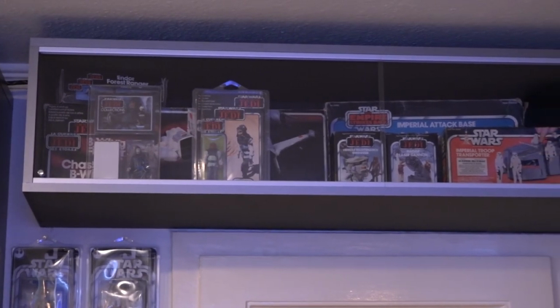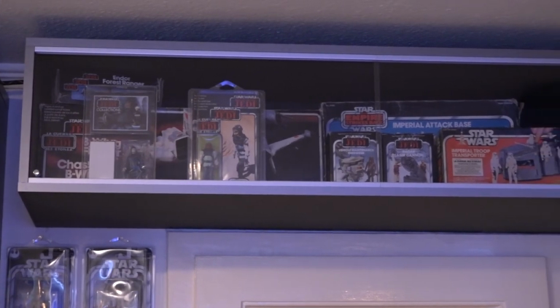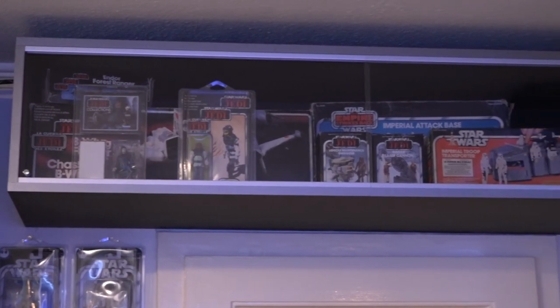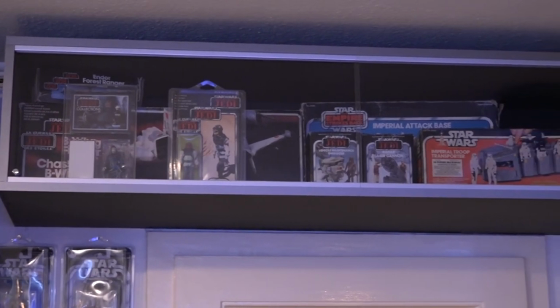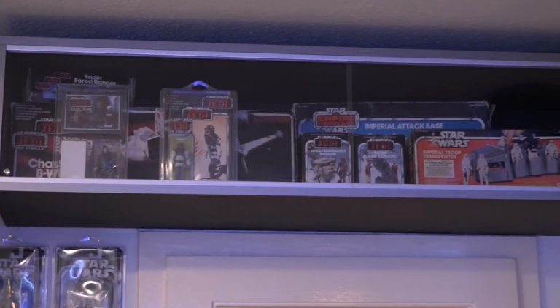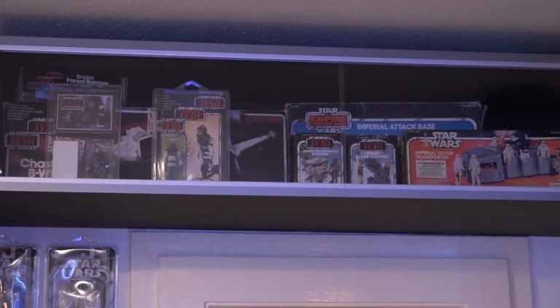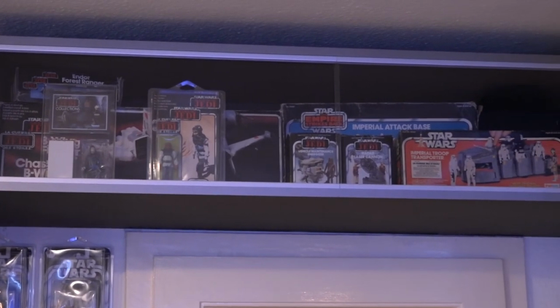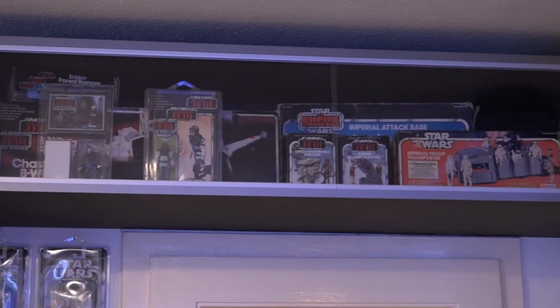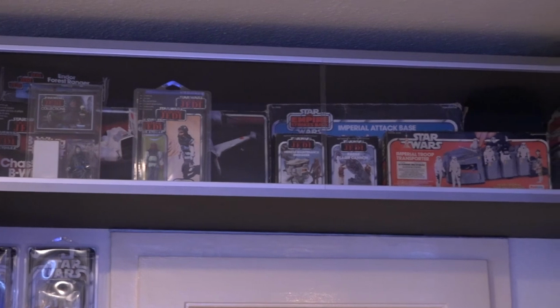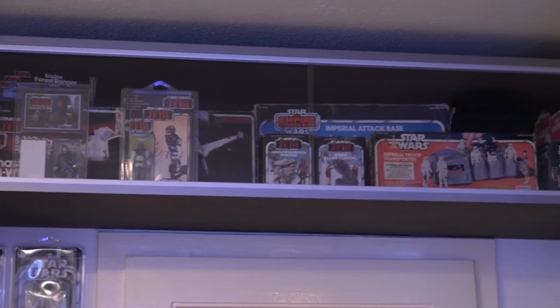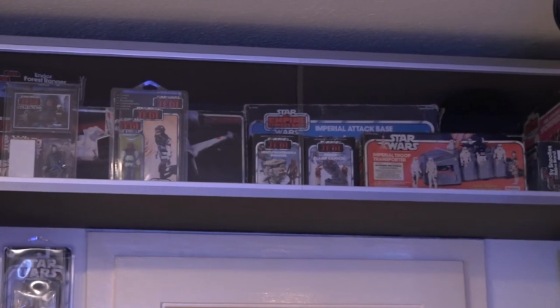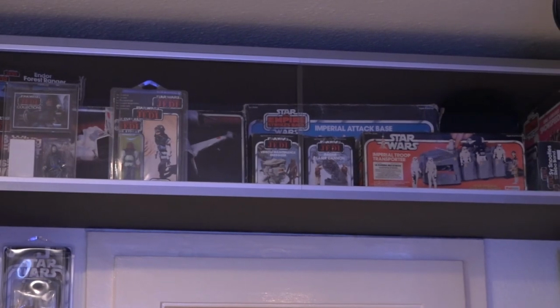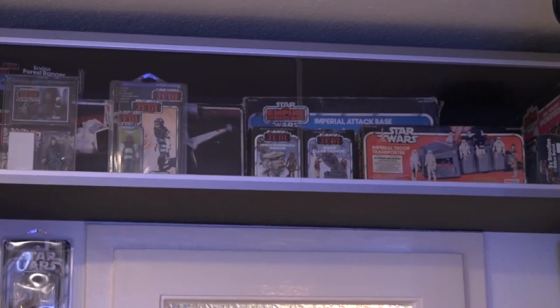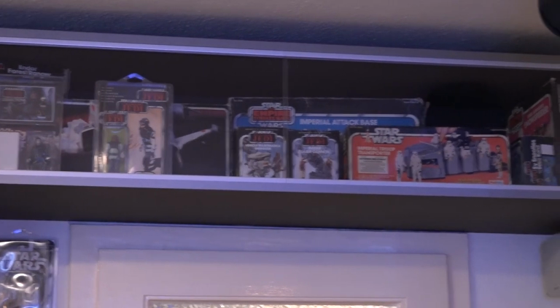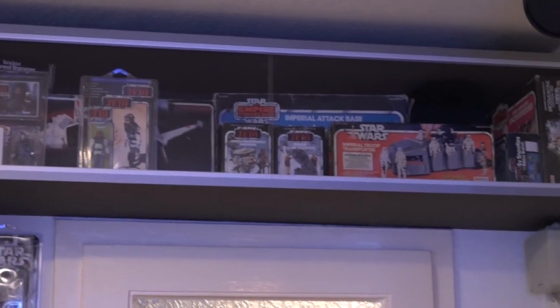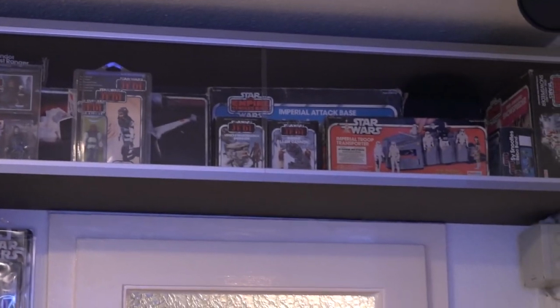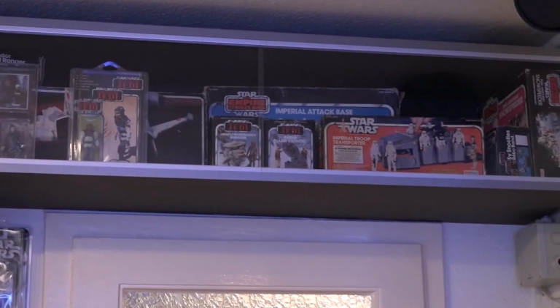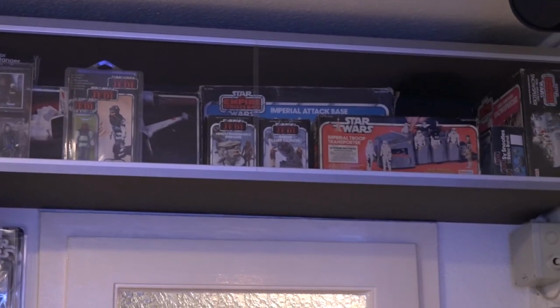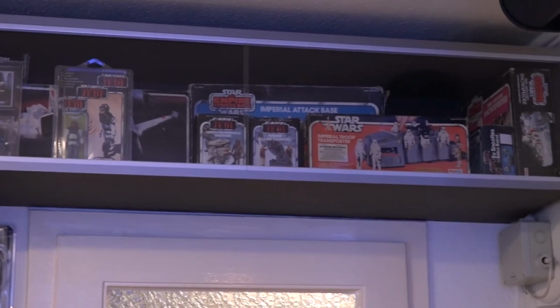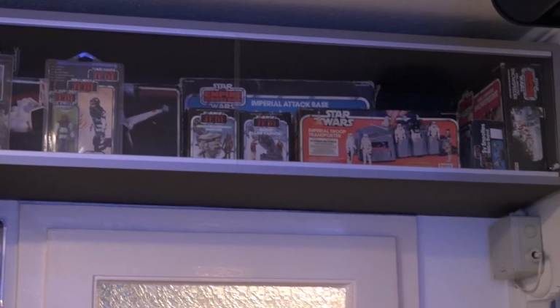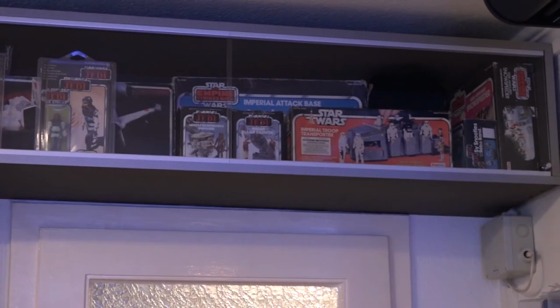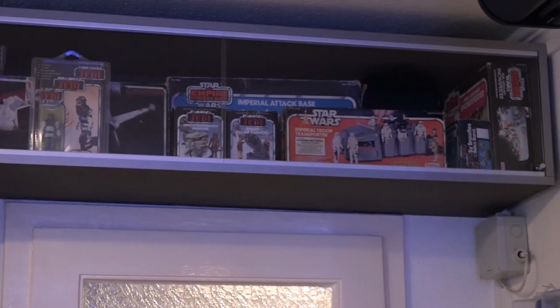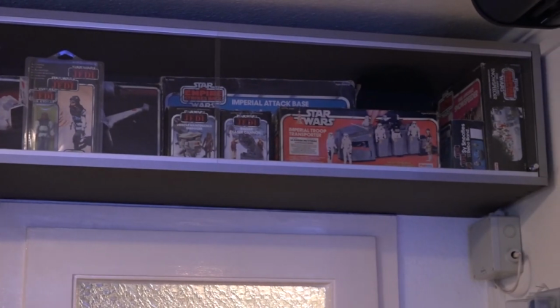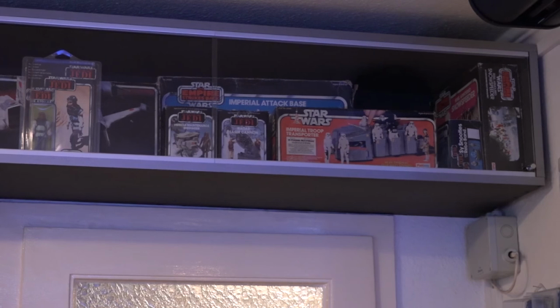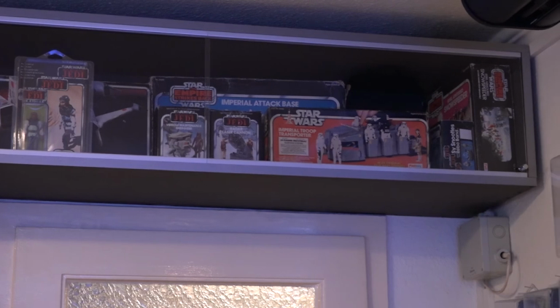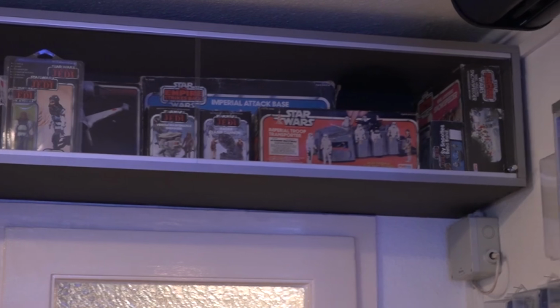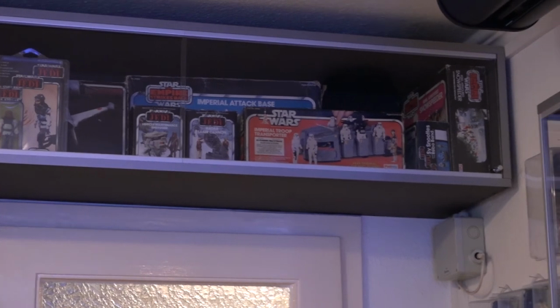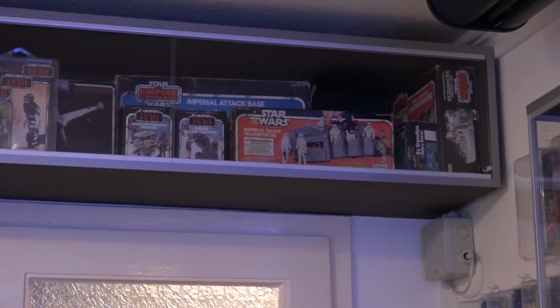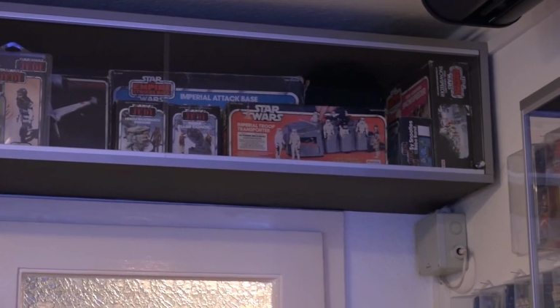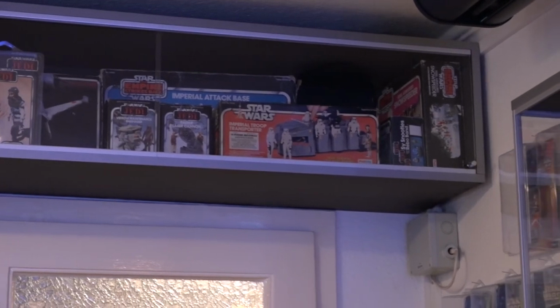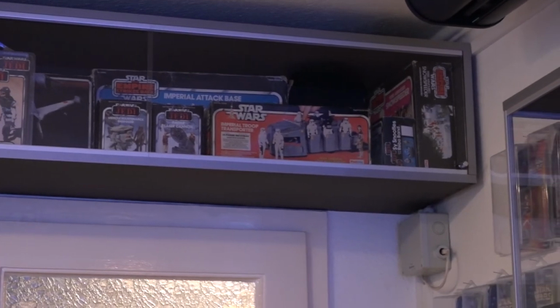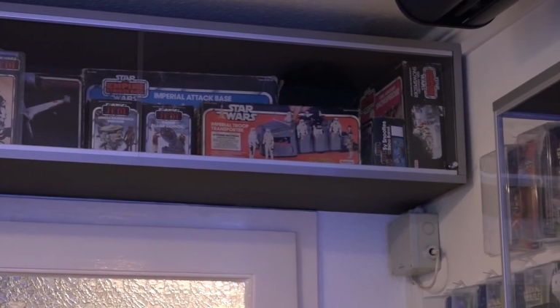Auch hier wieder – der kleinste Platz wird genutzt. Hier eine Ausstellungsfläche für Vintage-Stuff, unter anderem für den Vehicle Maintenance Energizer, eine Radar Laser-Kanone. Meine erste eingepackte Vintage-Figur – man ahnt es nicht, ich habe aber nur diese eine: ein Imperator. Und noch ein paar Playsets, wie zum Beispiel der B-Wing, der im Hintergrund steht, oder die Imperial Attack Base, oder auch der Troop Transport in der alten Version – in der neuen Version habe ich ihn auch.